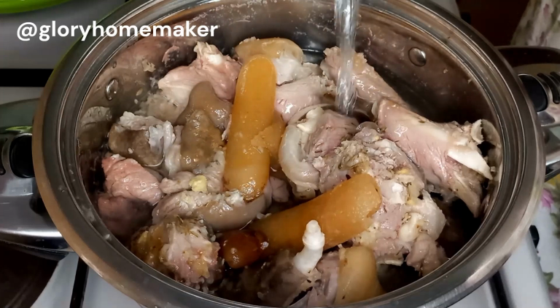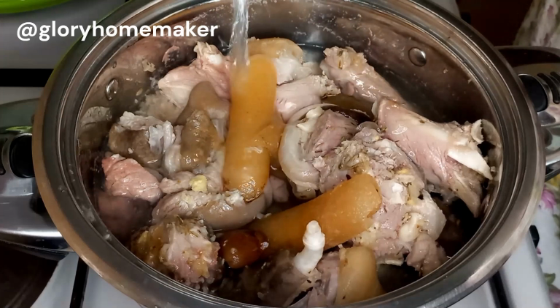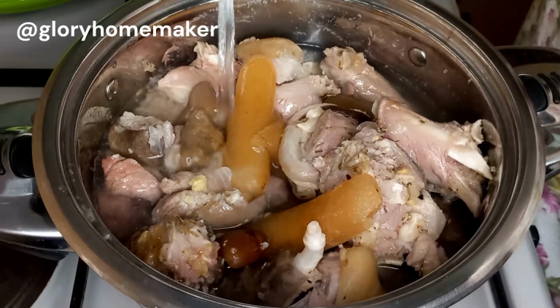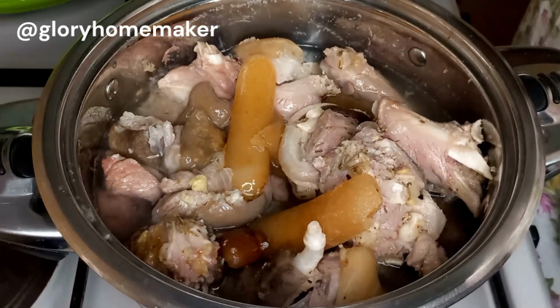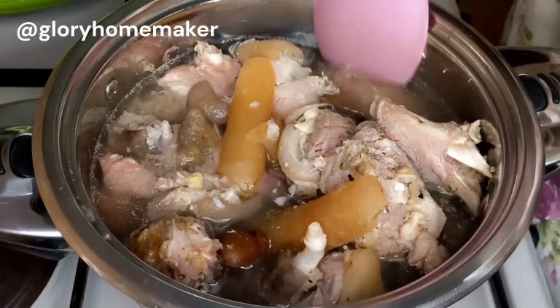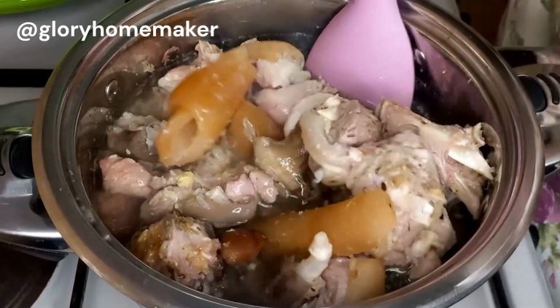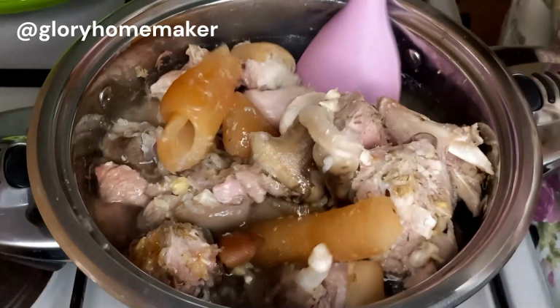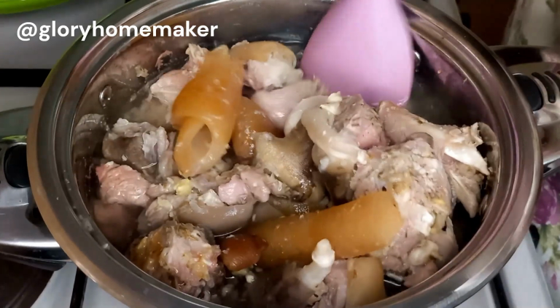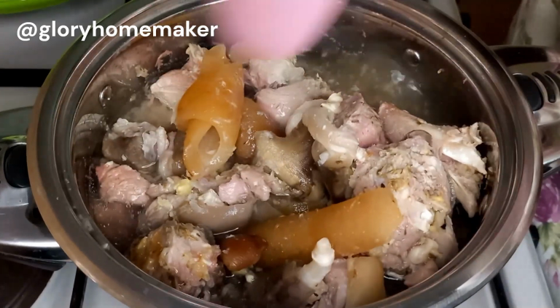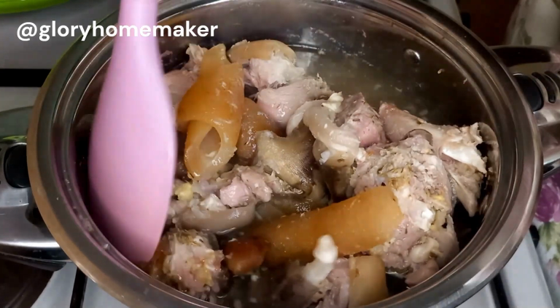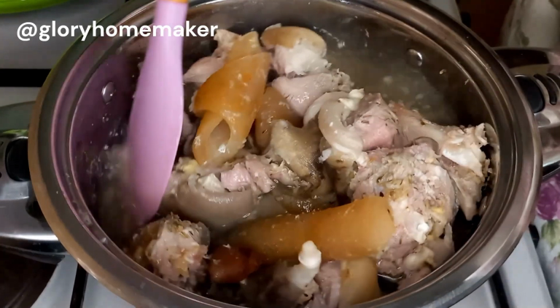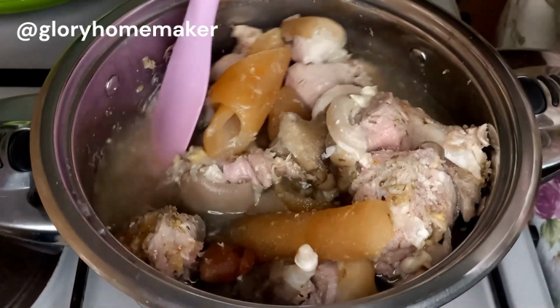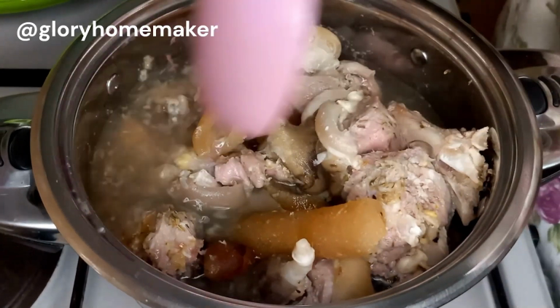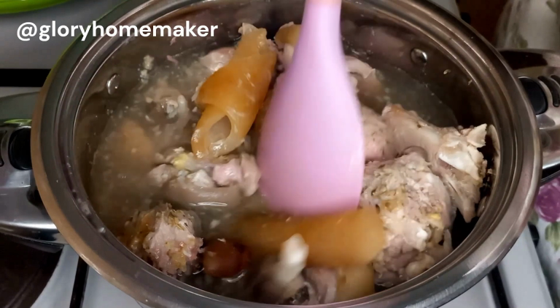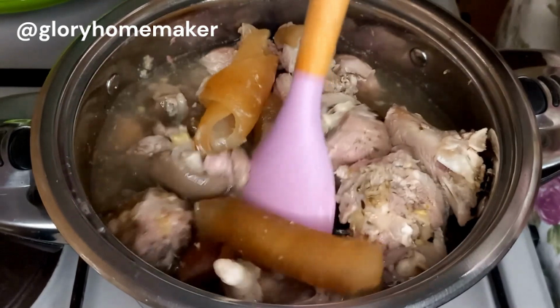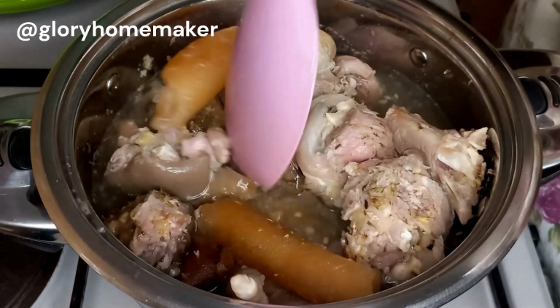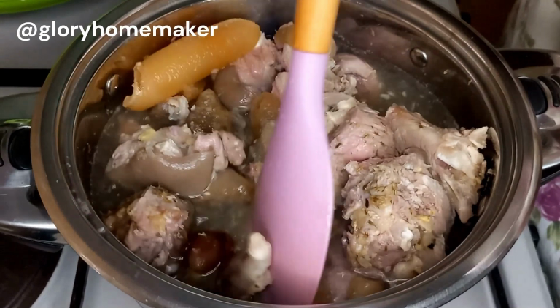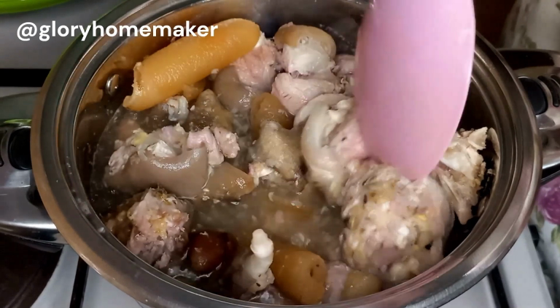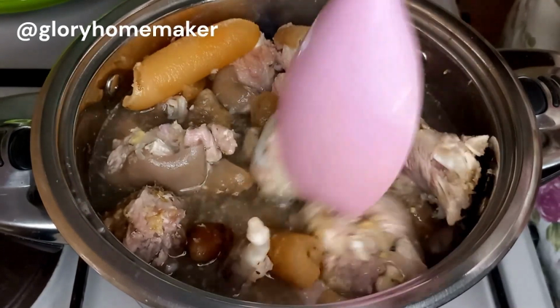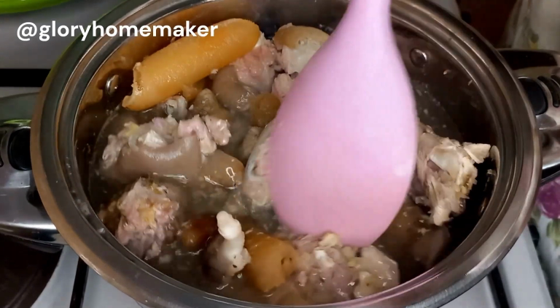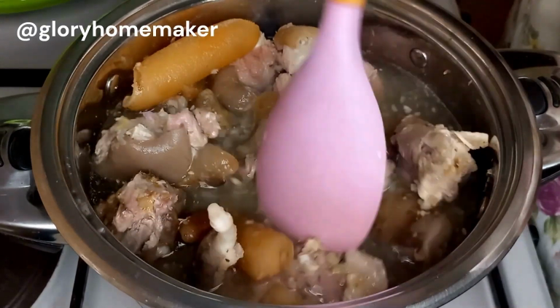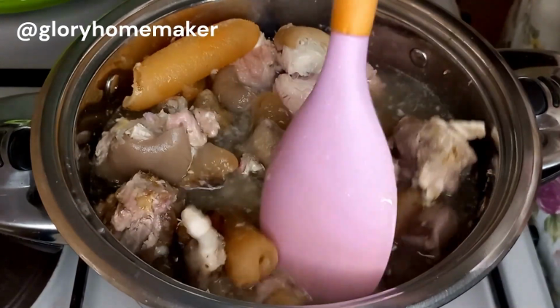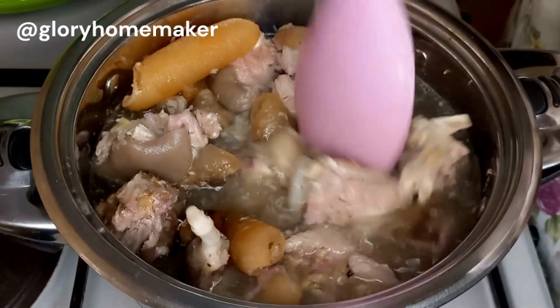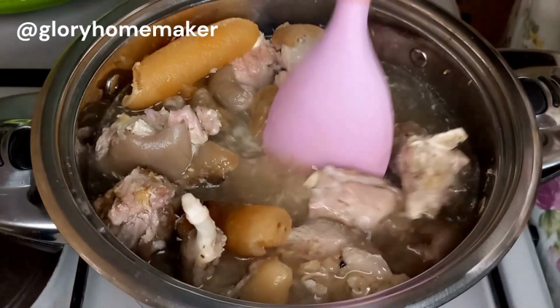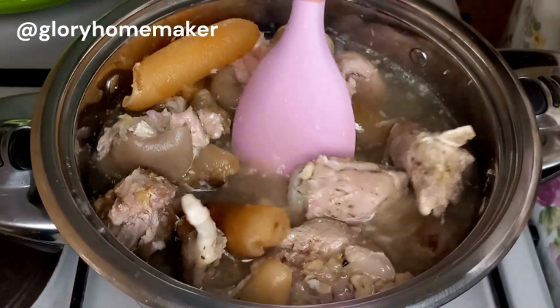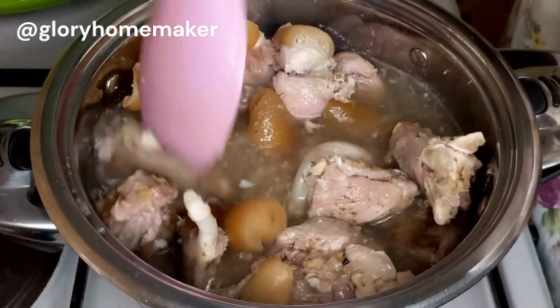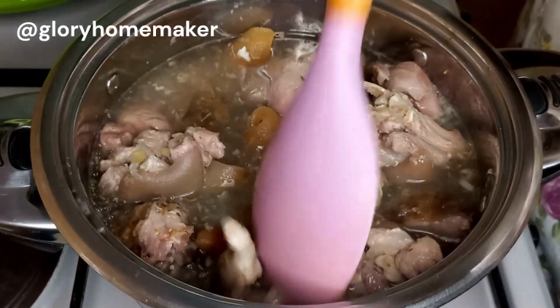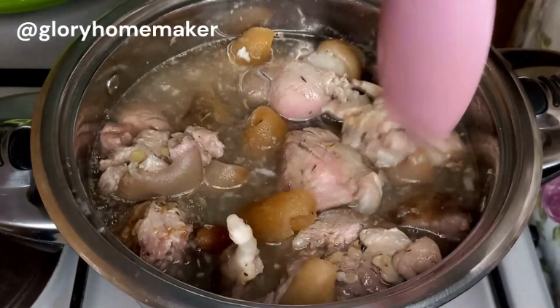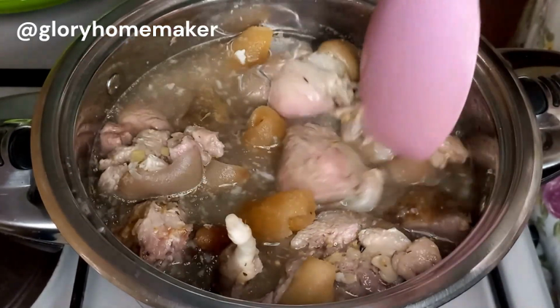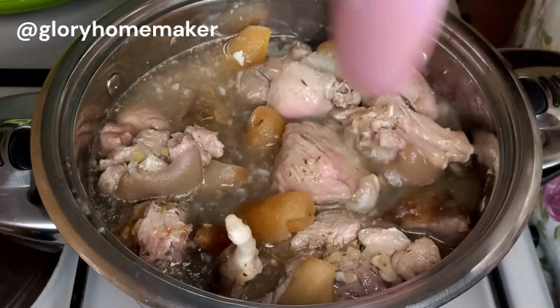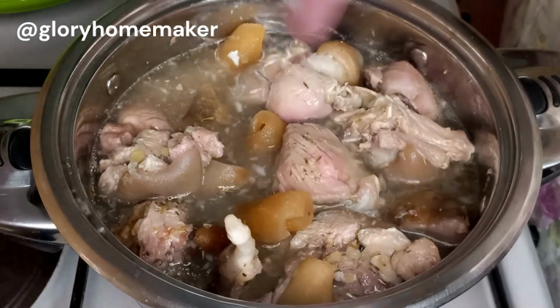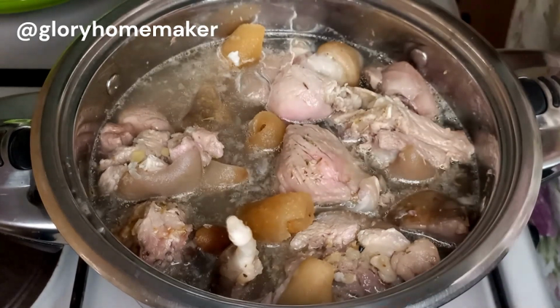I'll mix this so that the water goes around the meat, then we are going to cover it and cook it until it's tender.